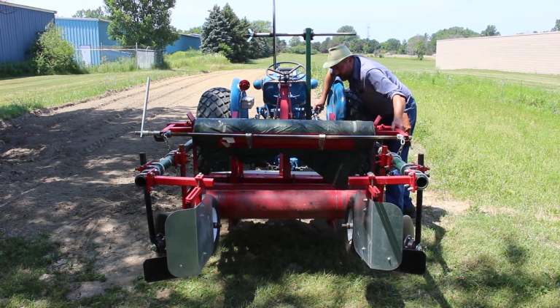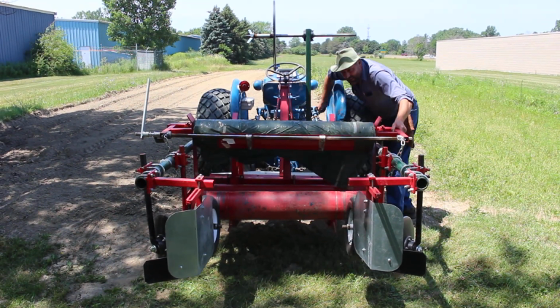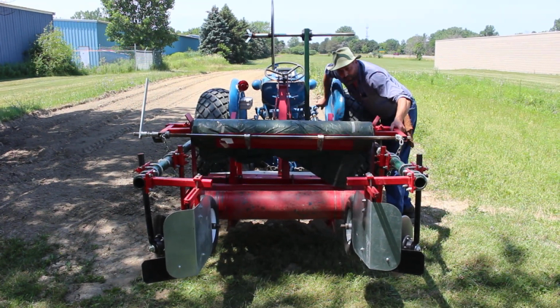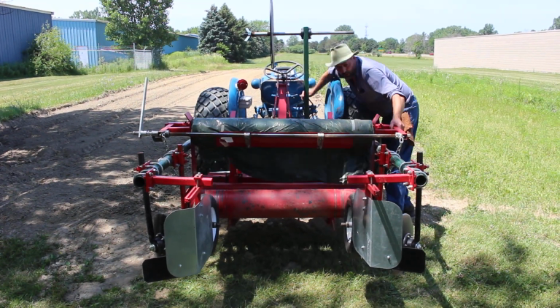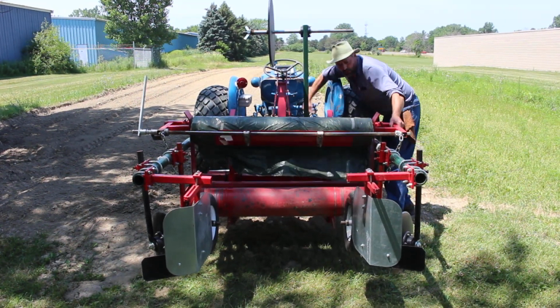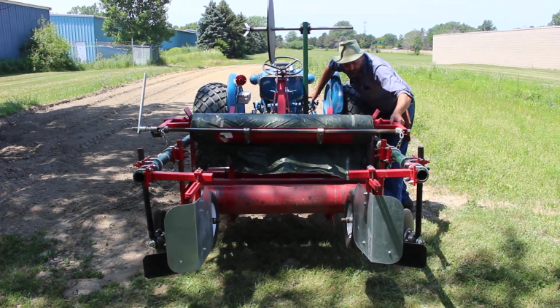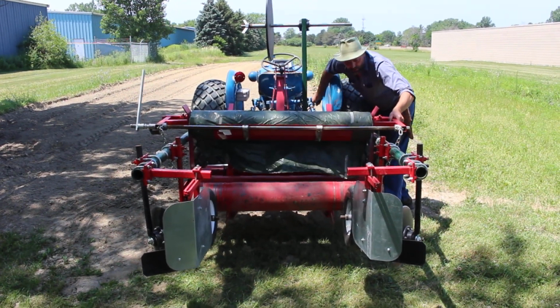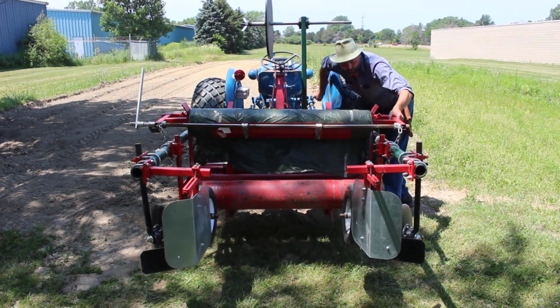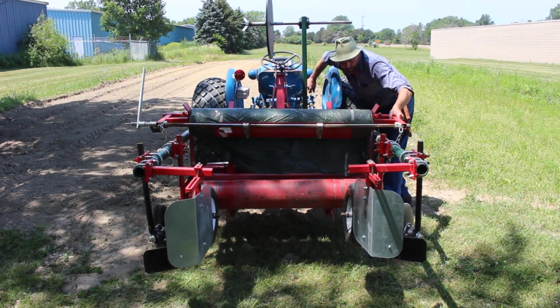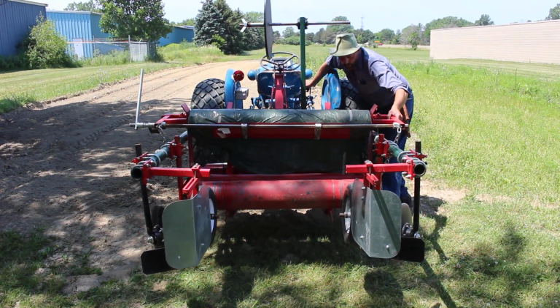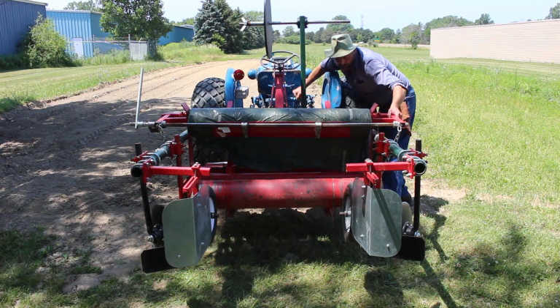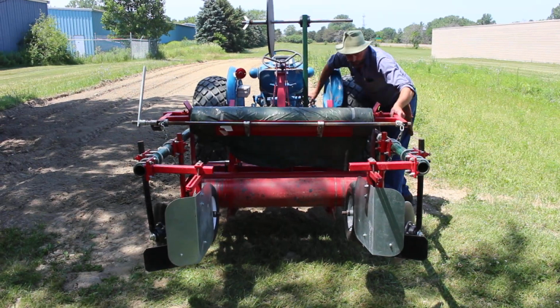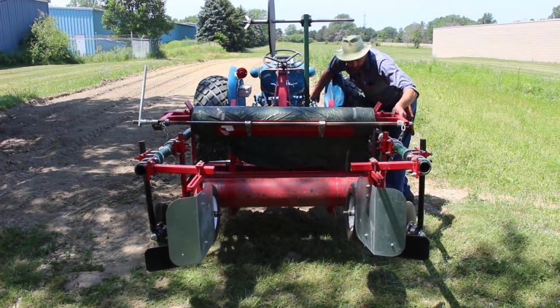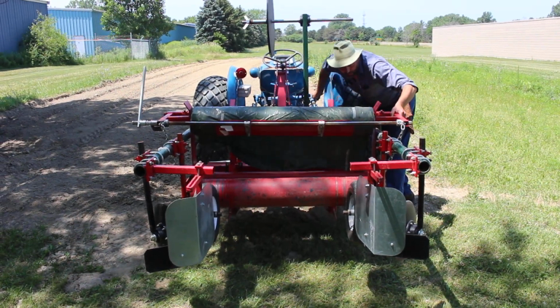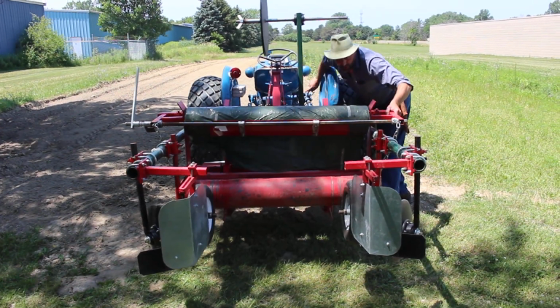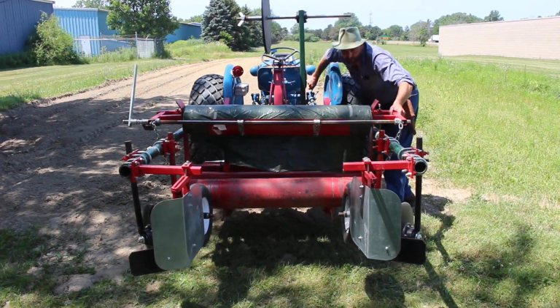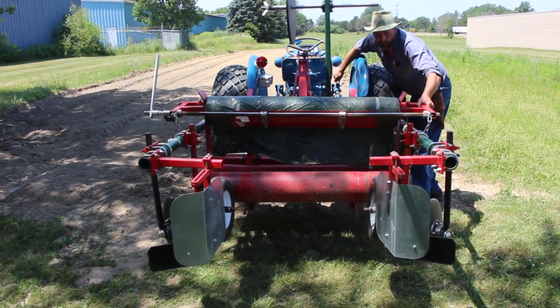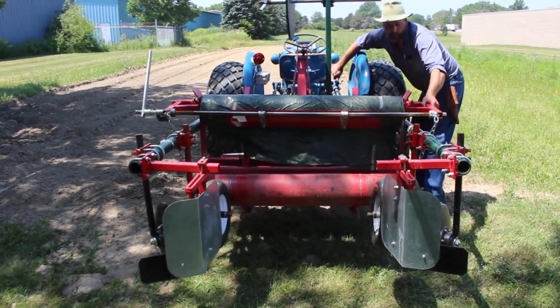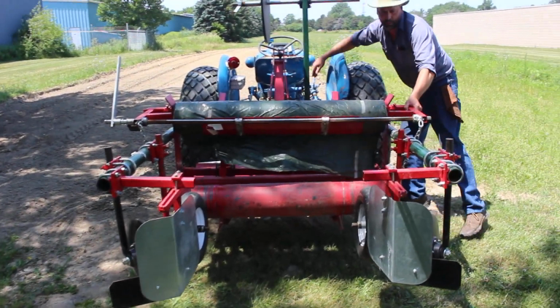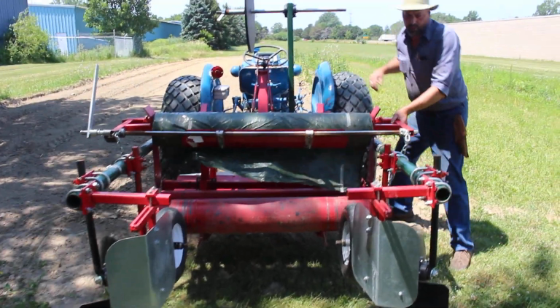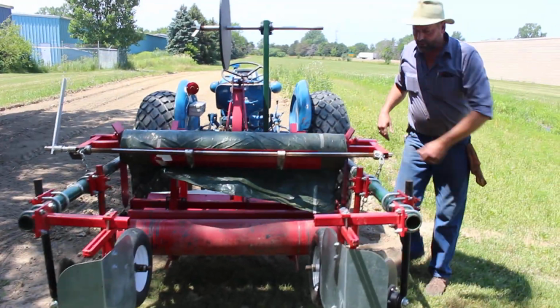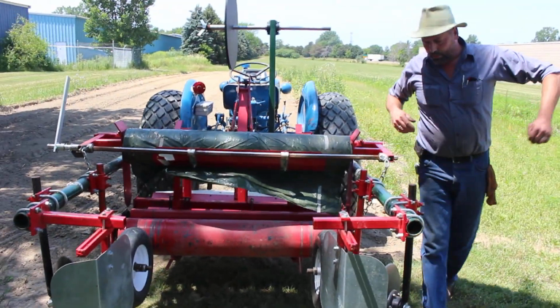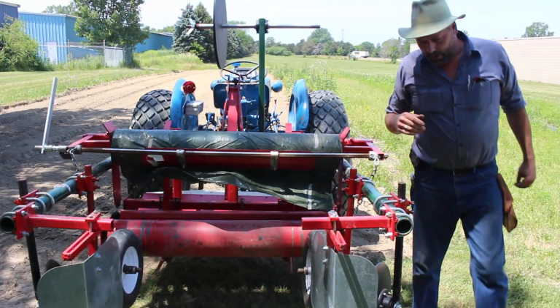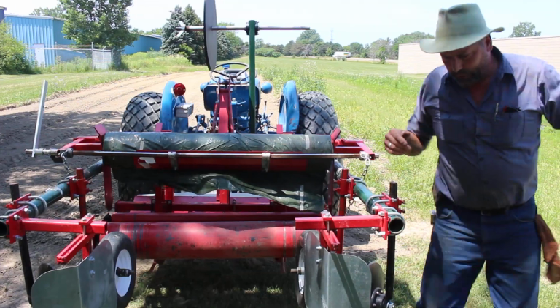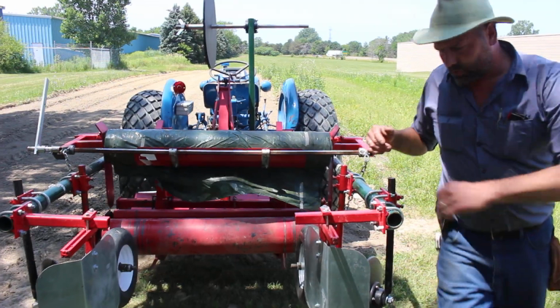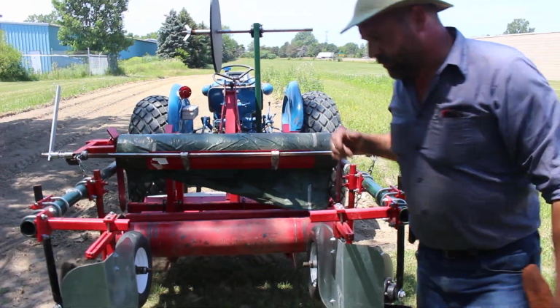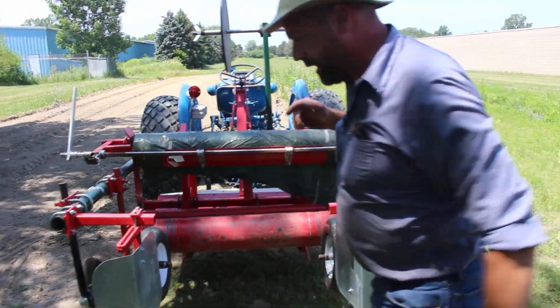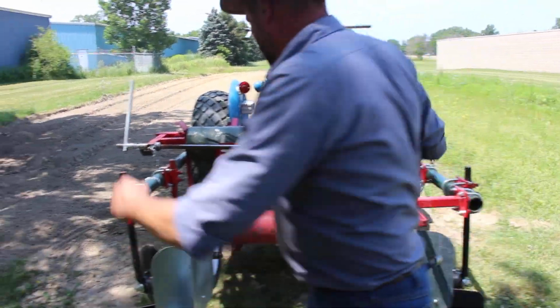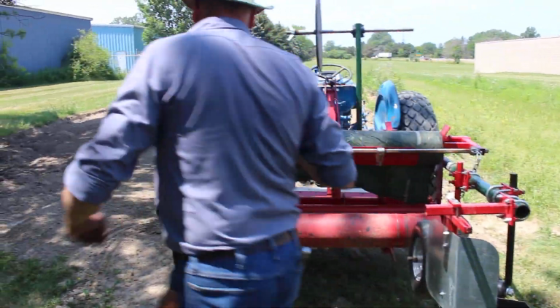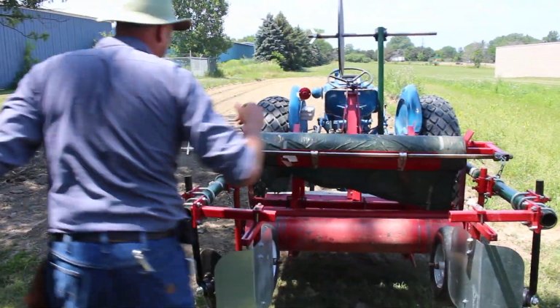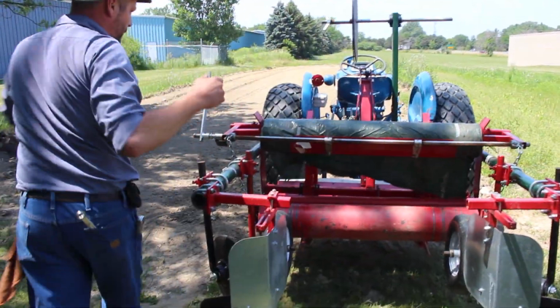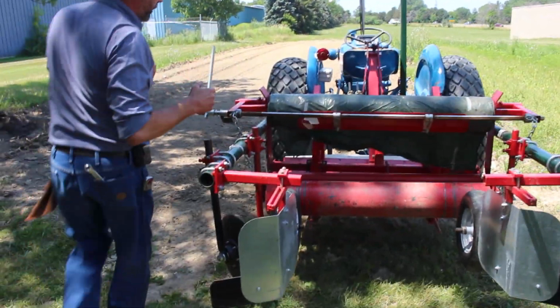Then the next thing we're going to do is start the tractor up, pull it in the dirt, and check on a couple other things before we initially try to set up a bed. But first I'm going to show you how to load film, because that's what we're here to do.